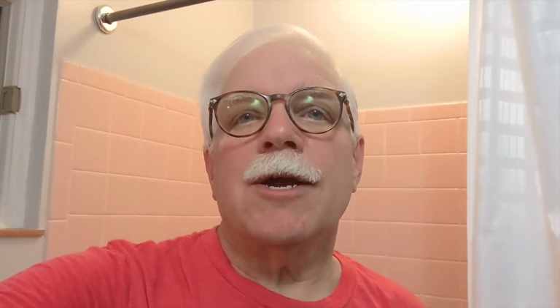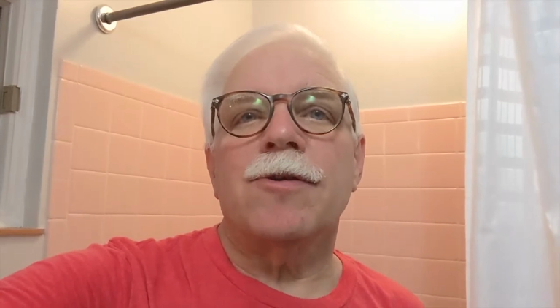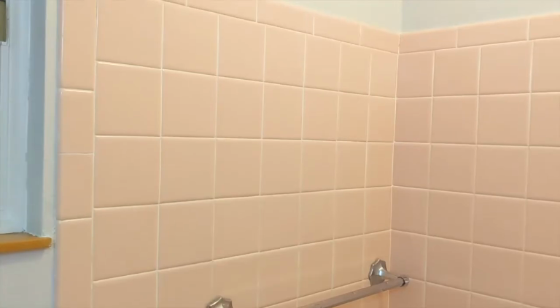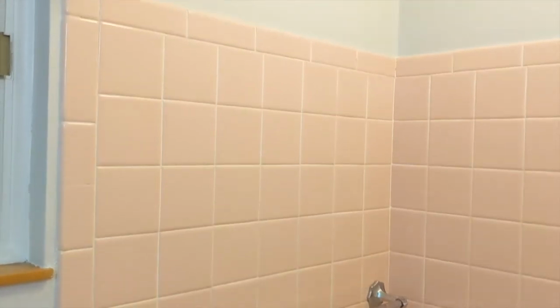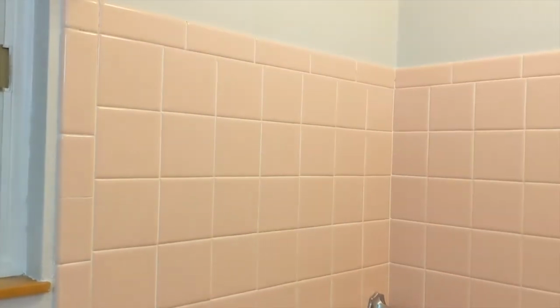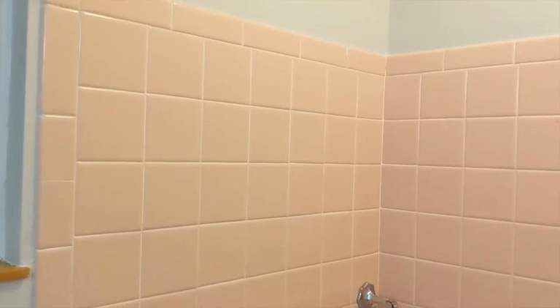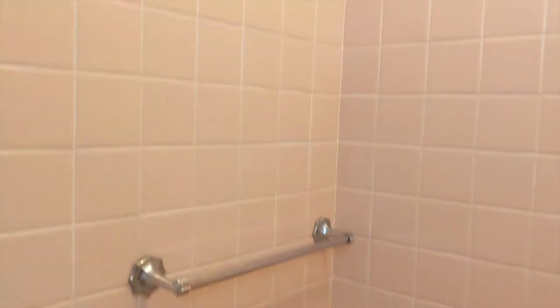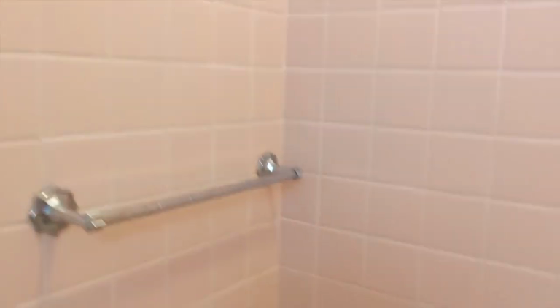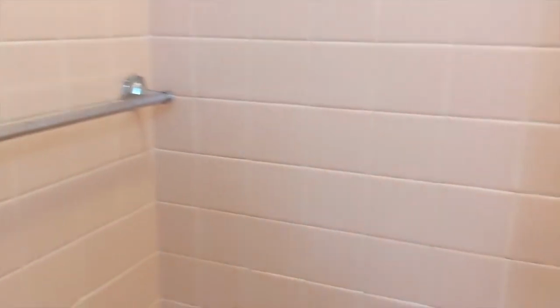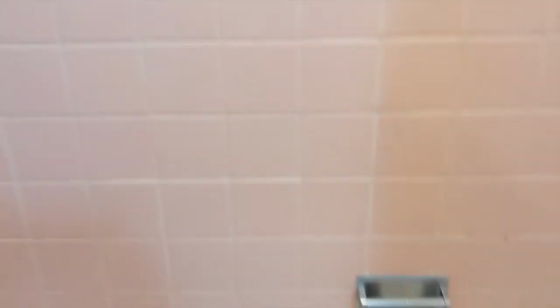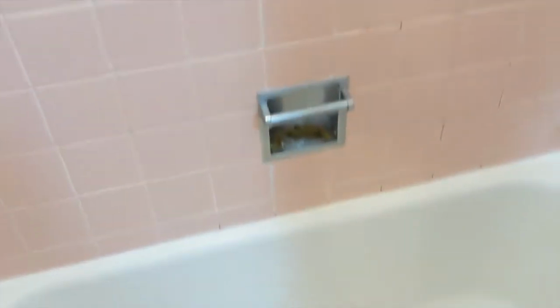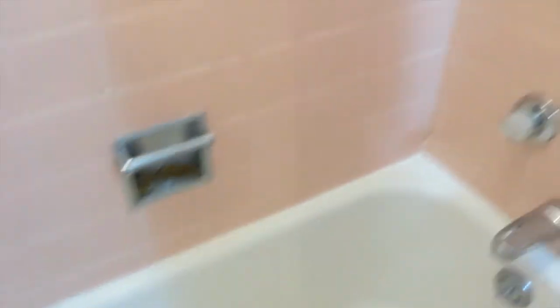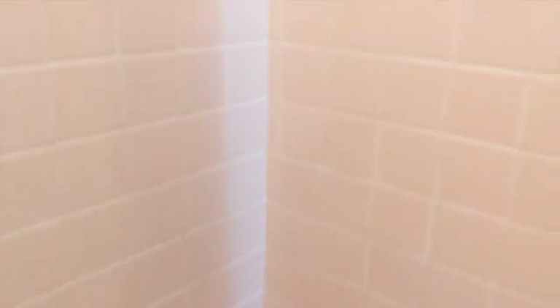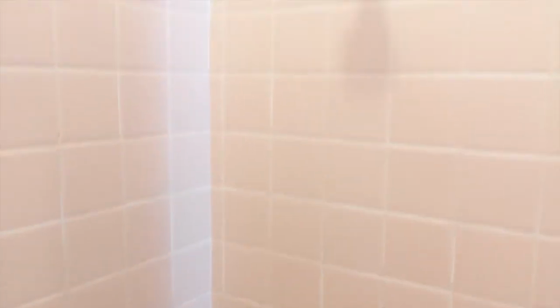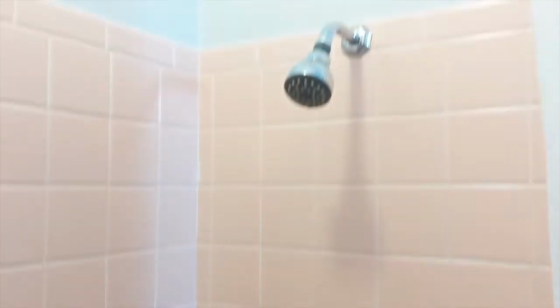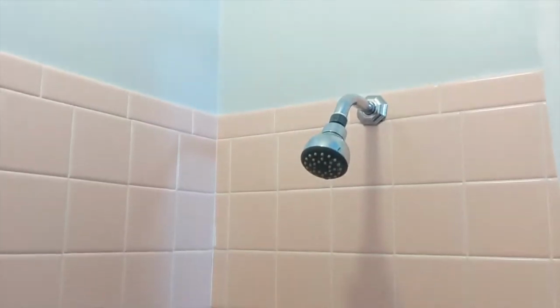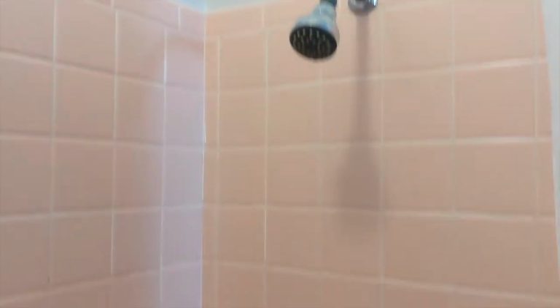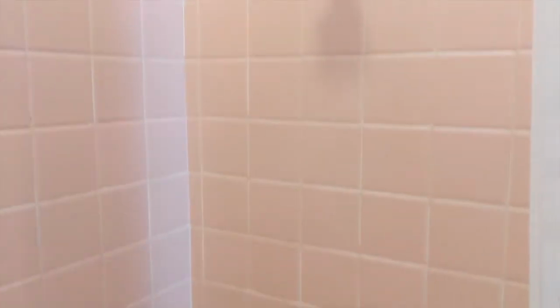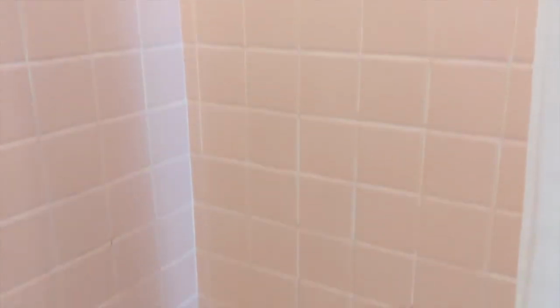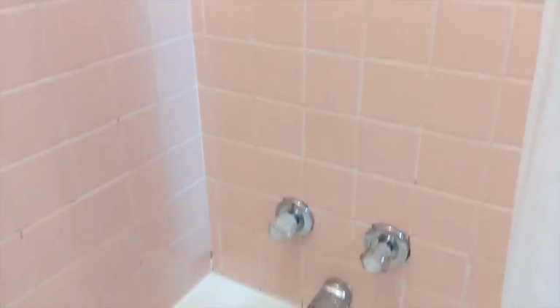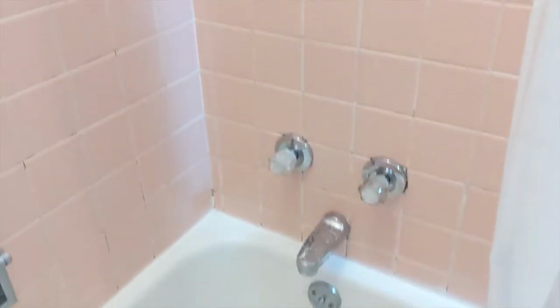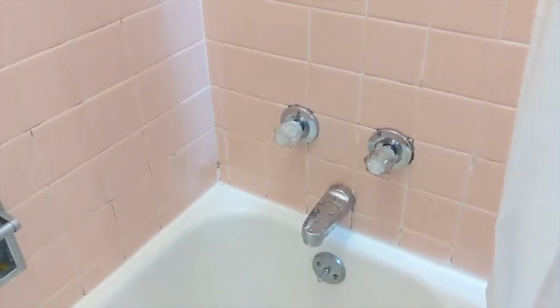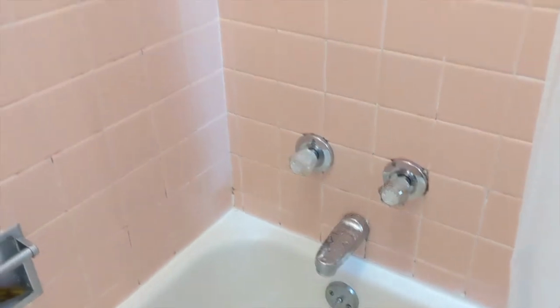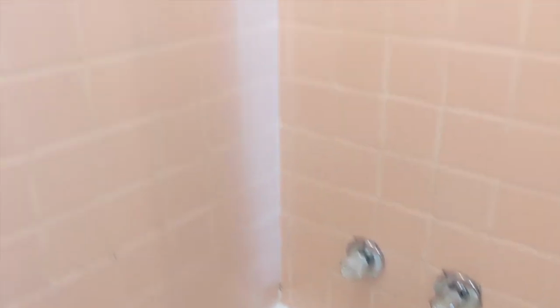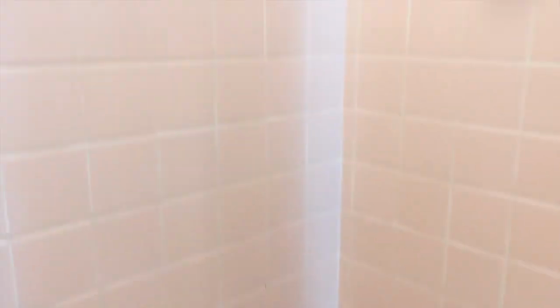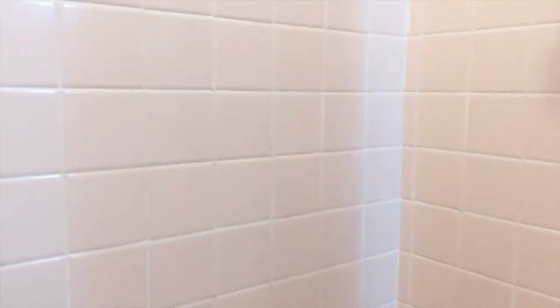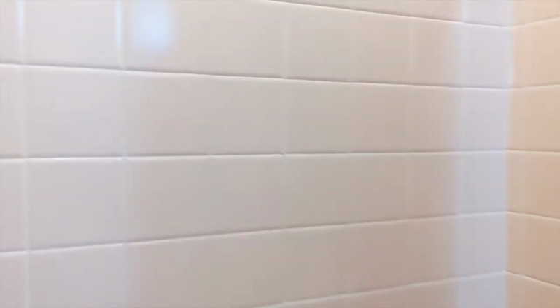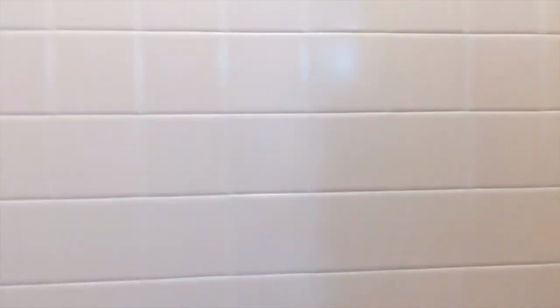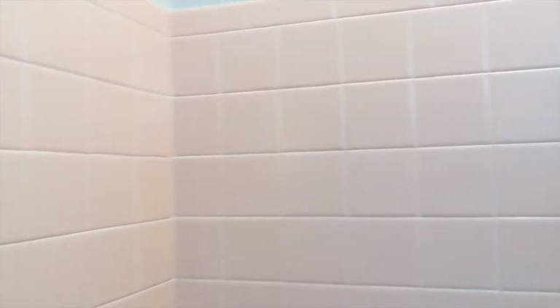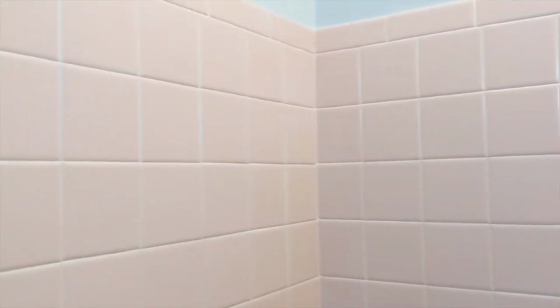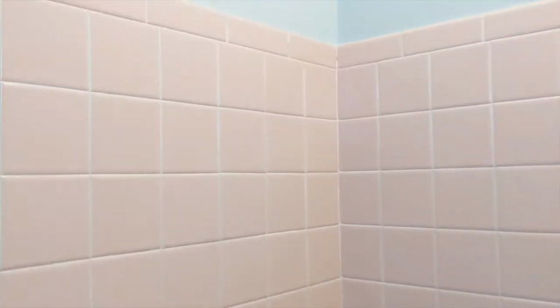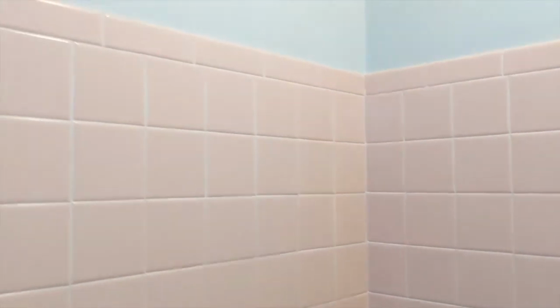Take a look at this. So this is the tile shower for the bathtub — typical, you've seen these a hundred times, maybe a thousand times. Maybe the one at your house was like this. But what you don't realize is the way that this was constructed.